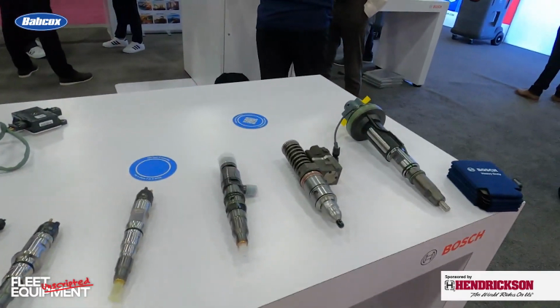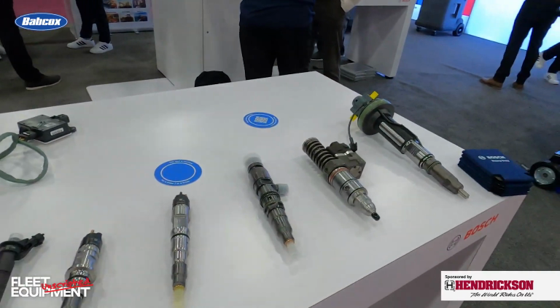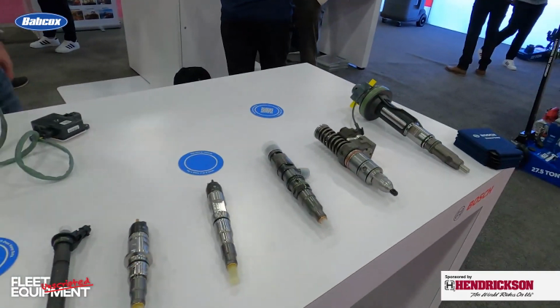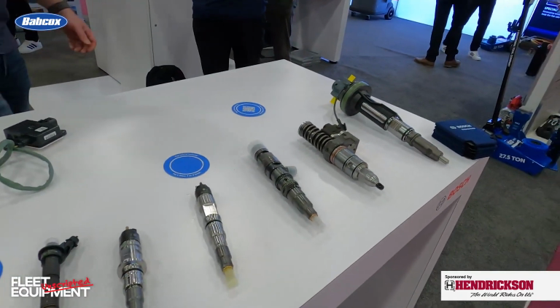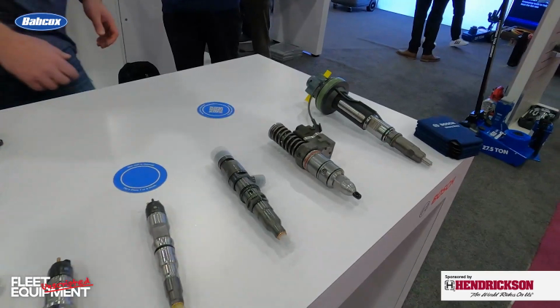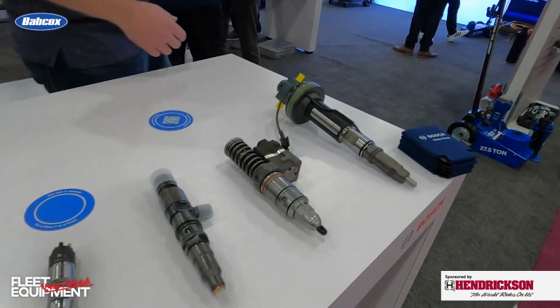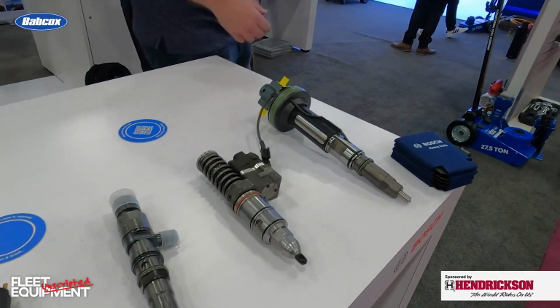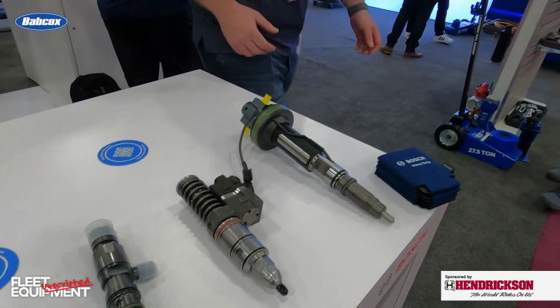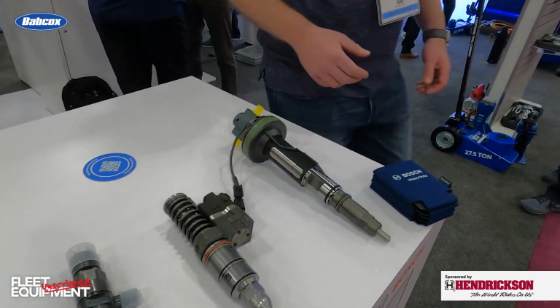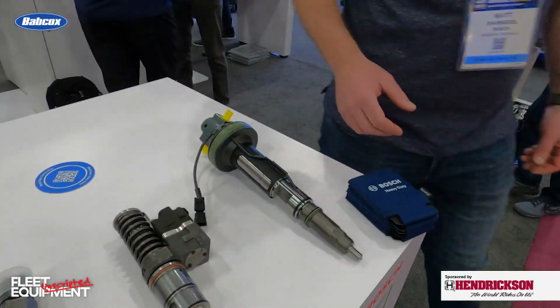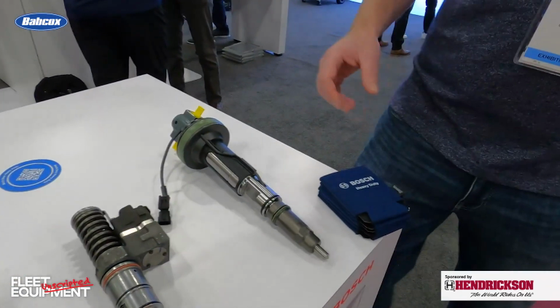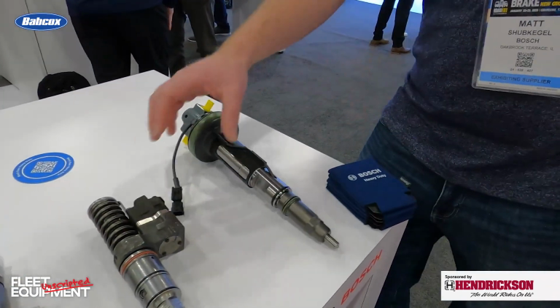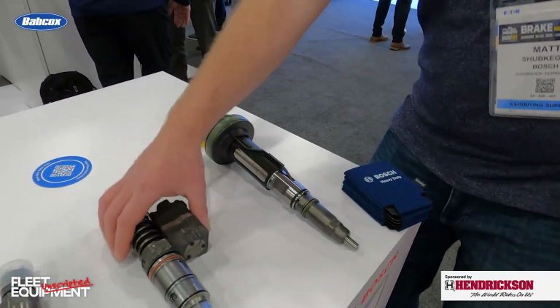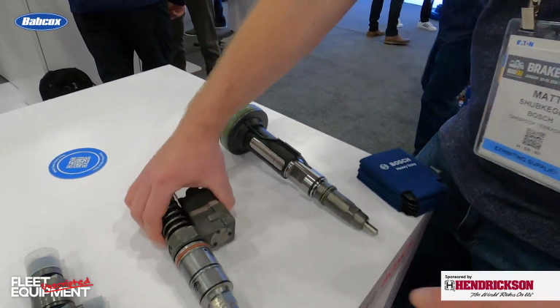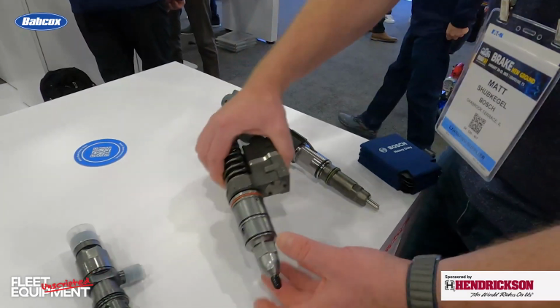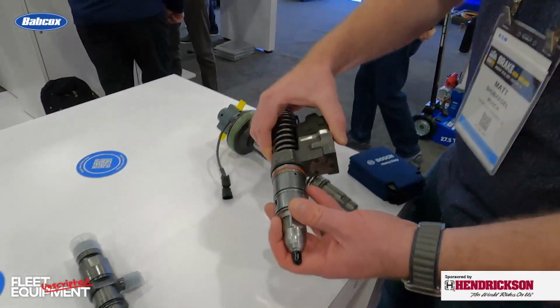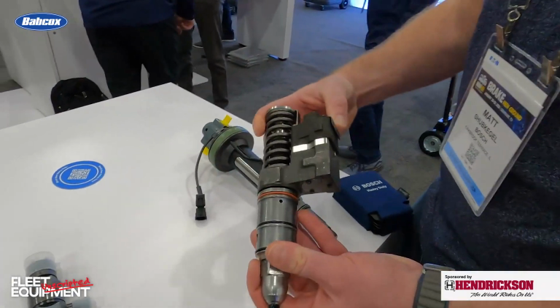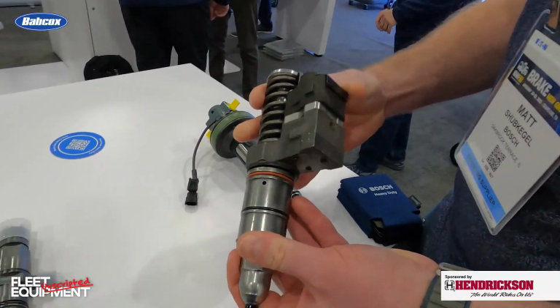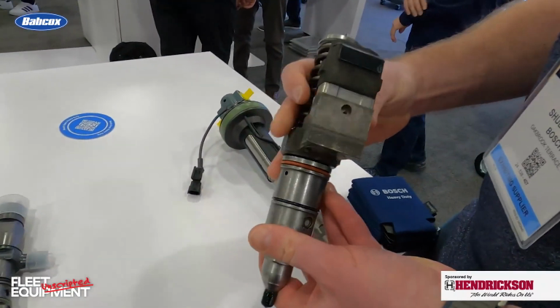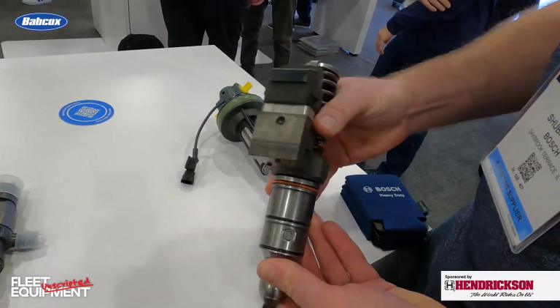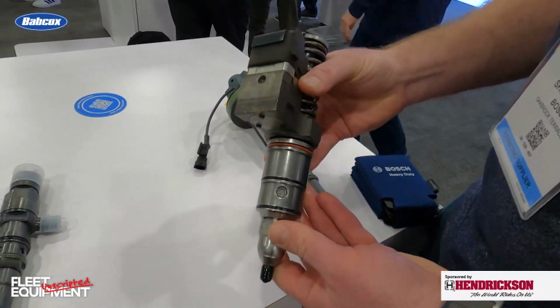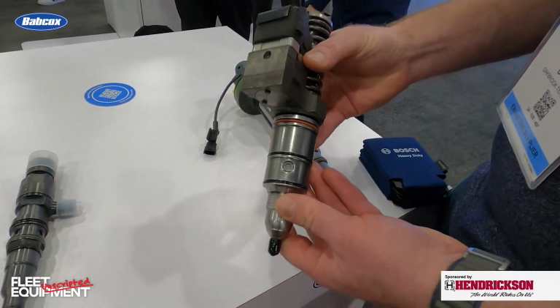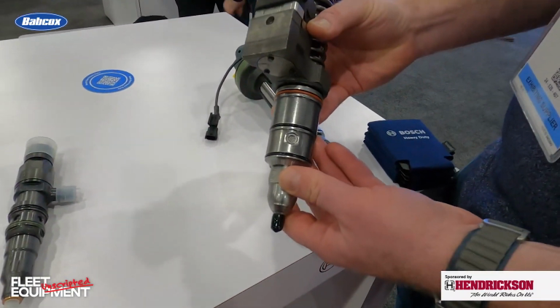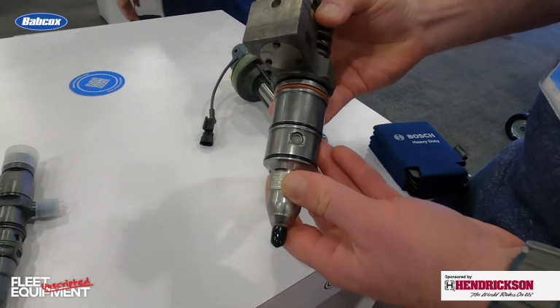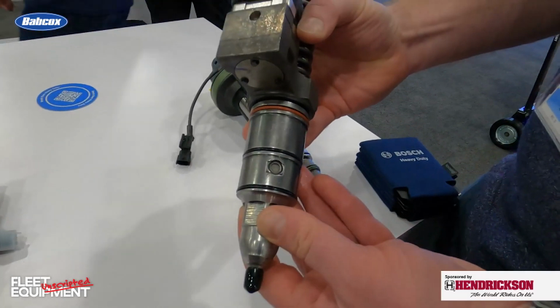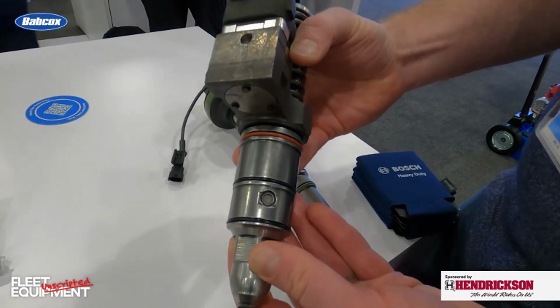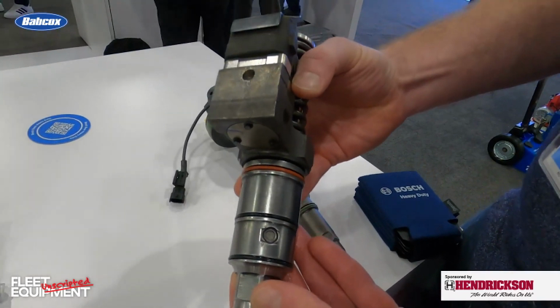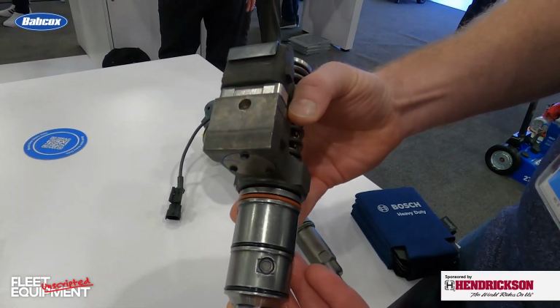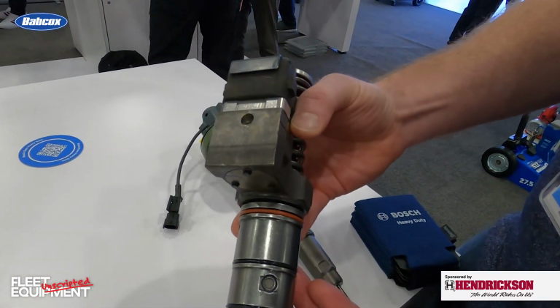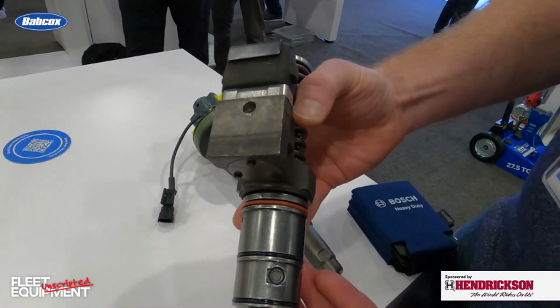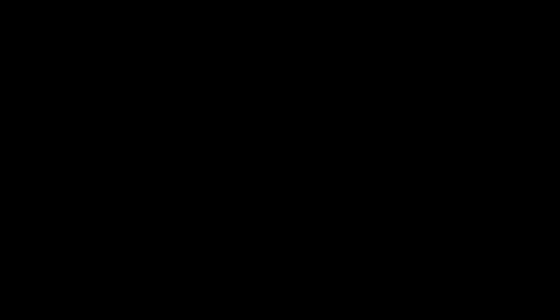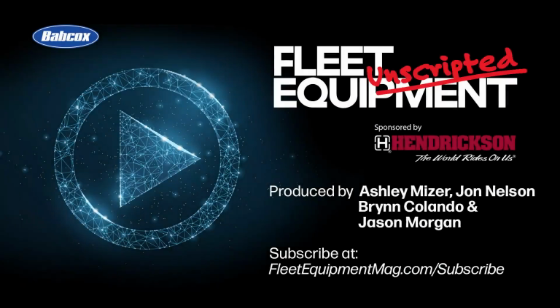Well, whether it's engine or after-treatment, those are systems that all fleets want to maintain at the proper operating level, and no one really wants to mess around with that or skimp there, so it's definitely important. Awesome. Thank you. Thank you.